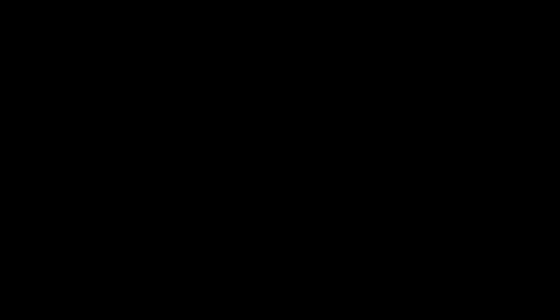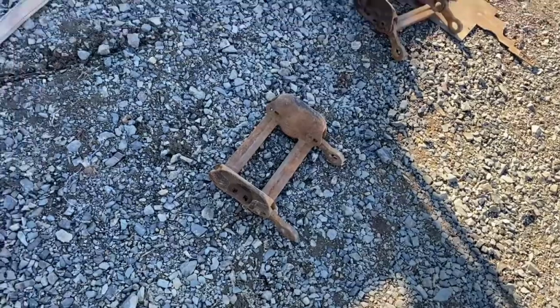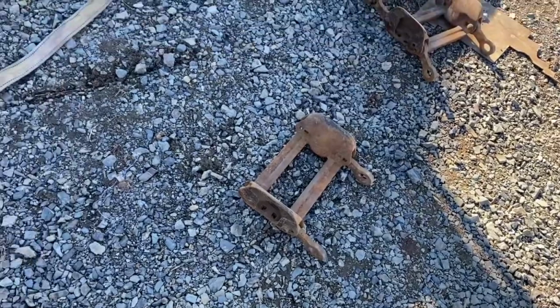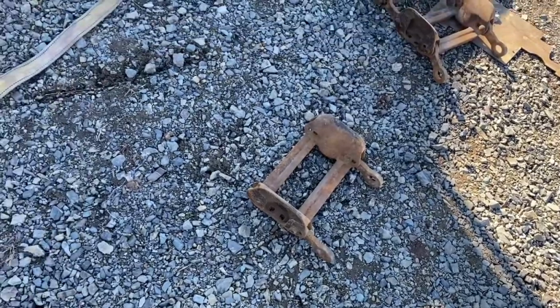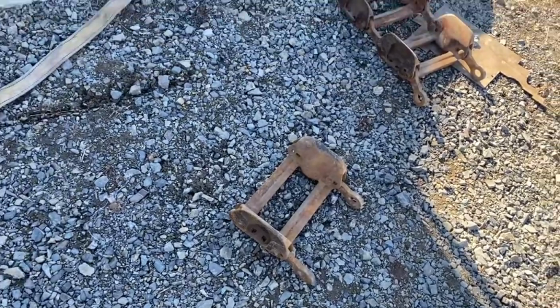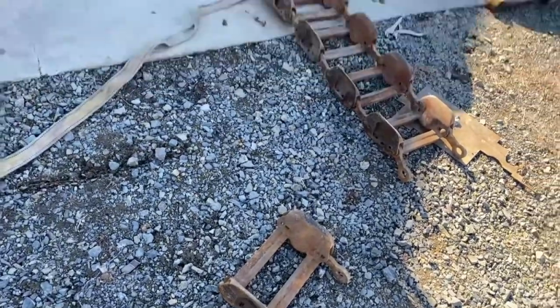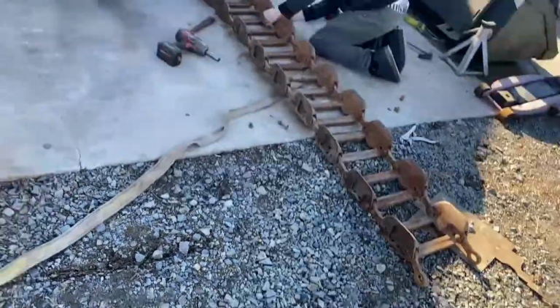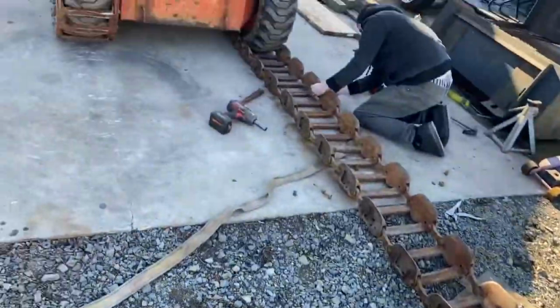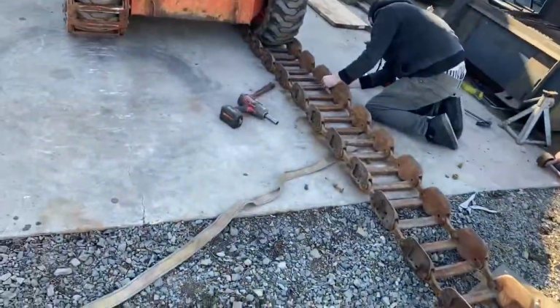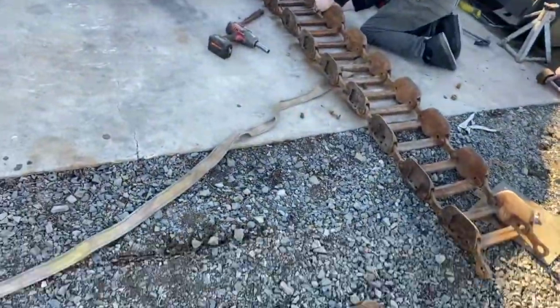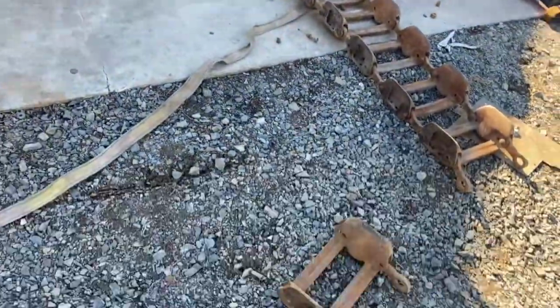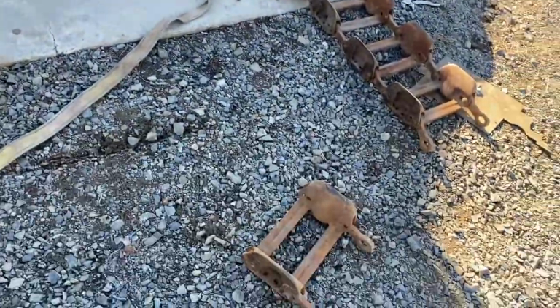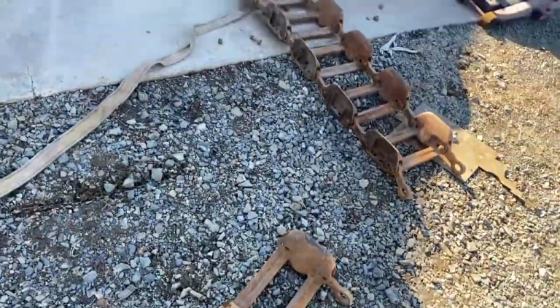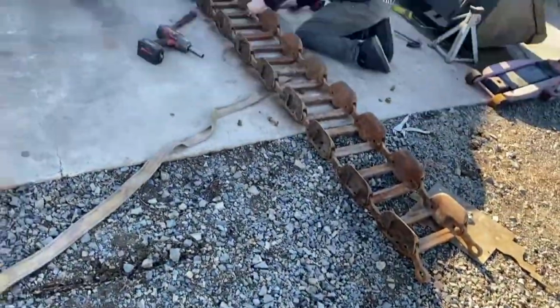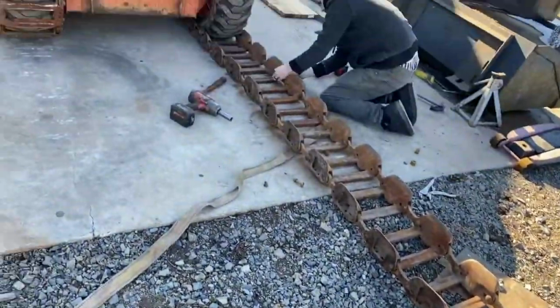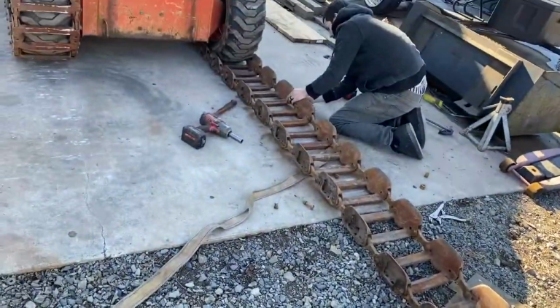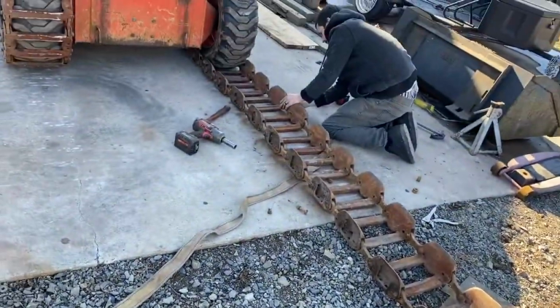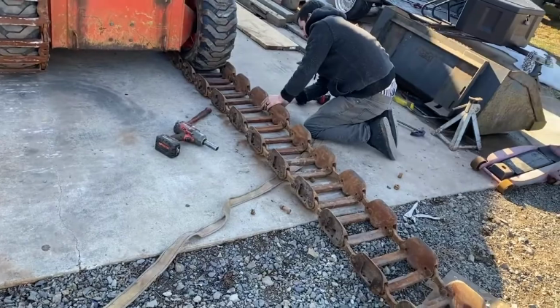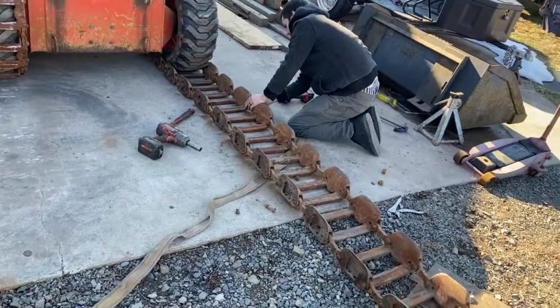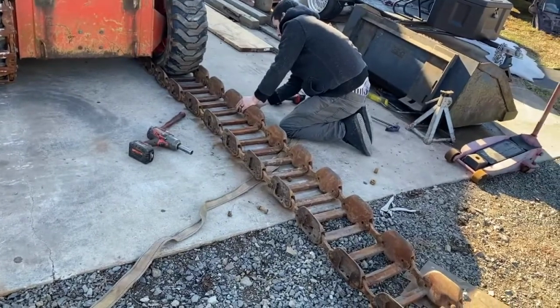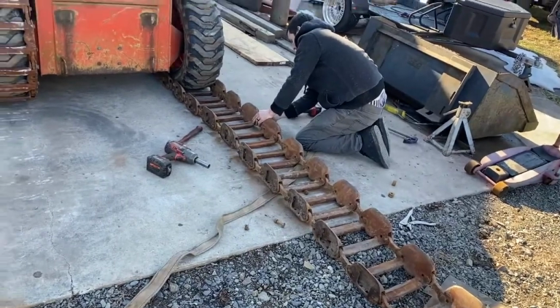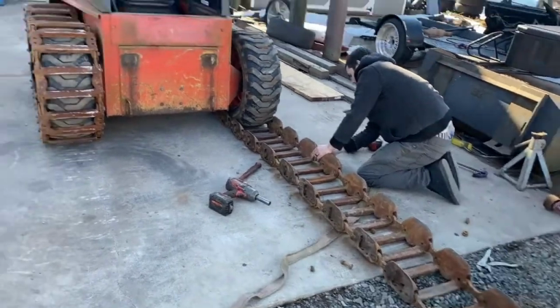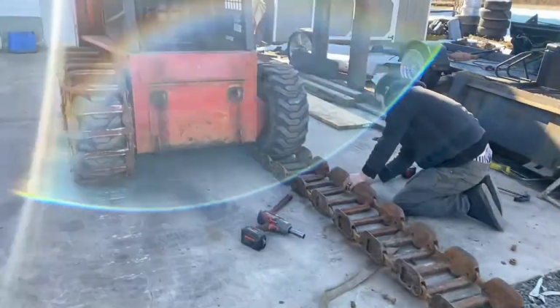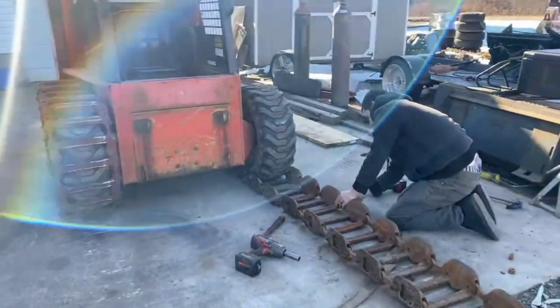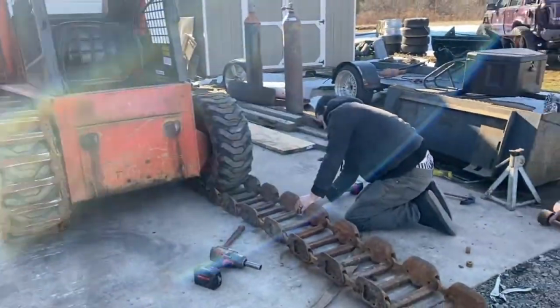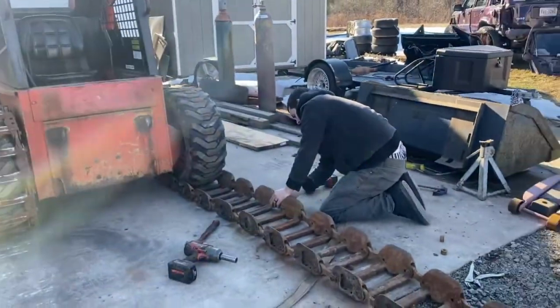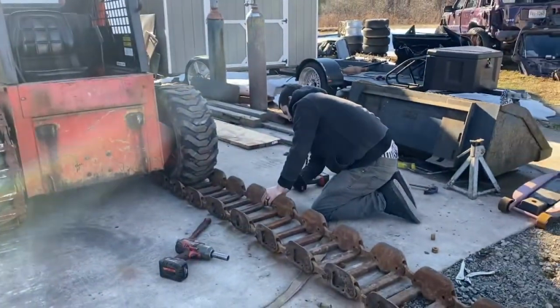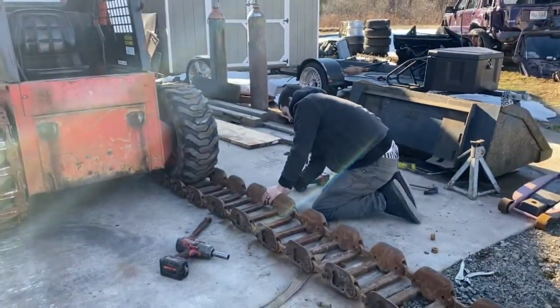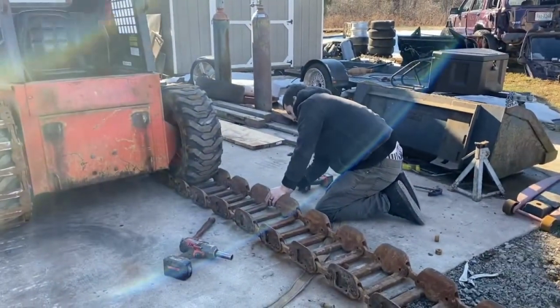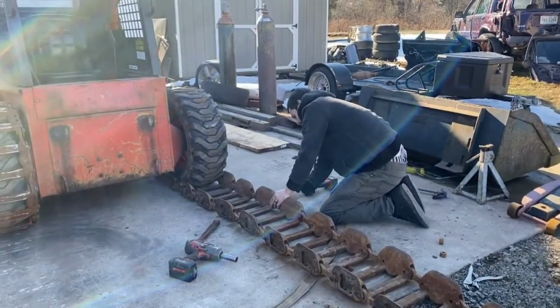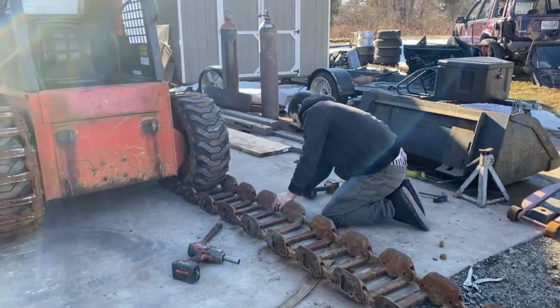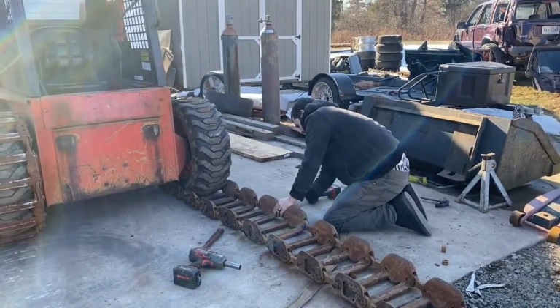Left side will be just like the right side. I pulled one link out, and now we're bringing all of the links to their outer position to make up the length and give me some future adjustment.